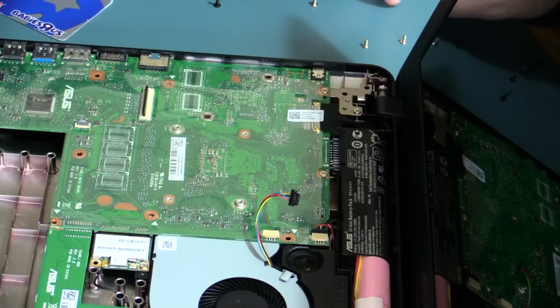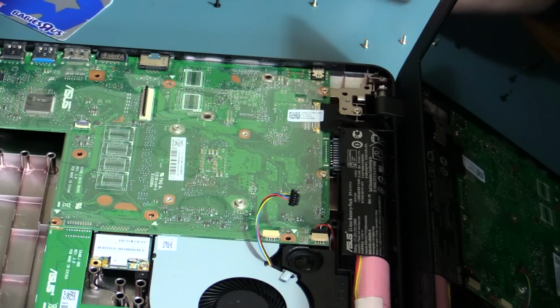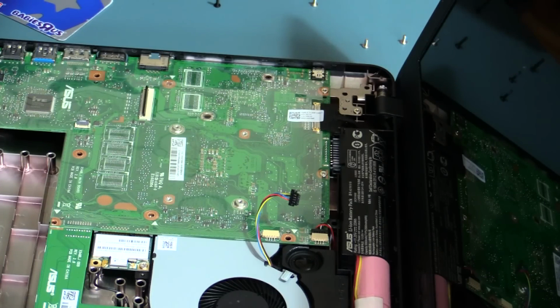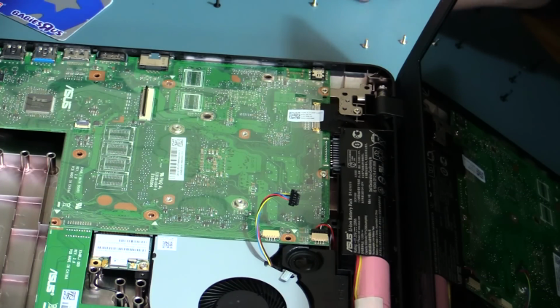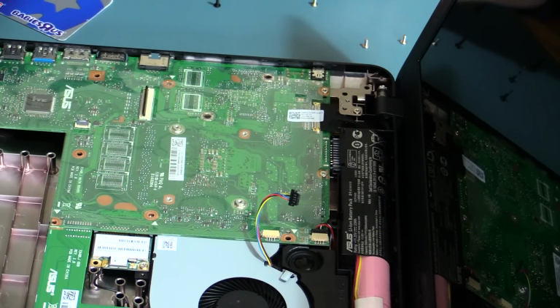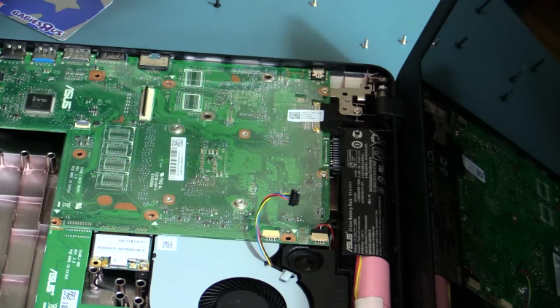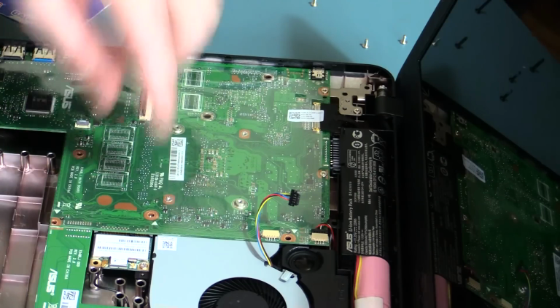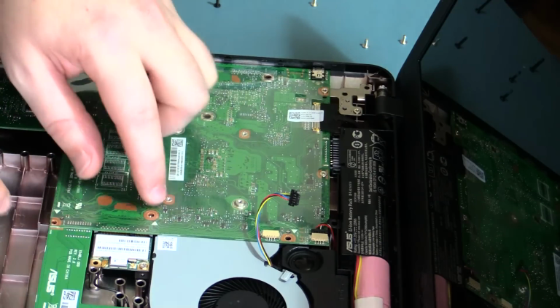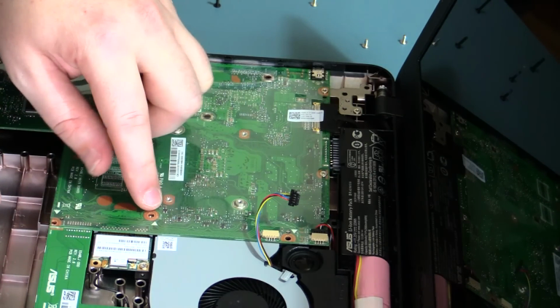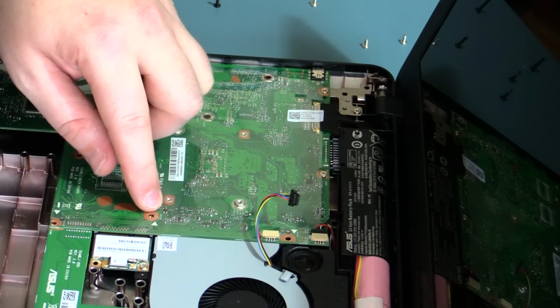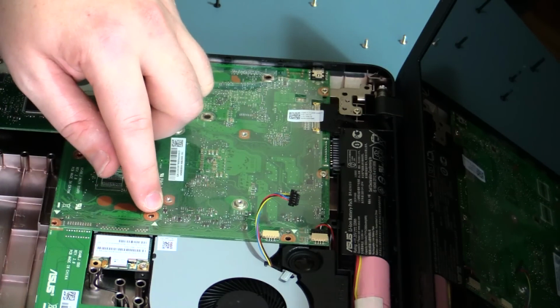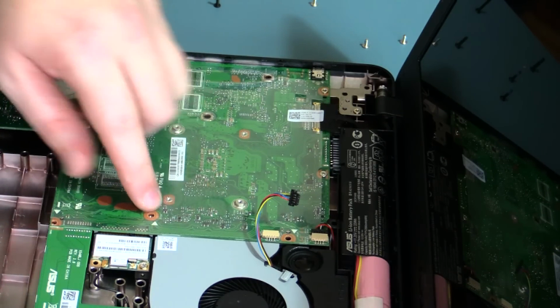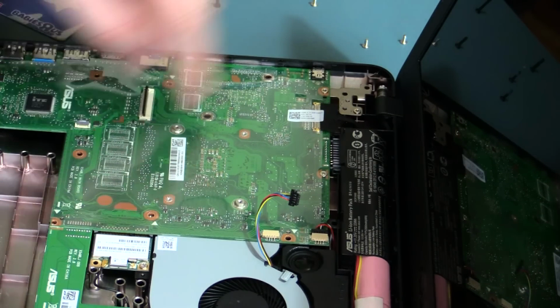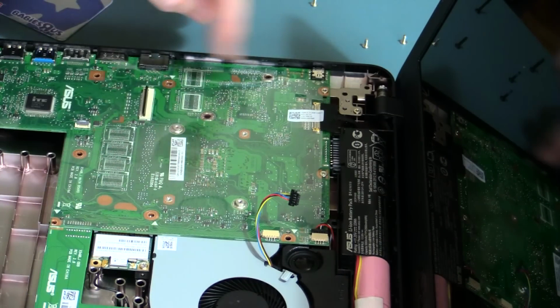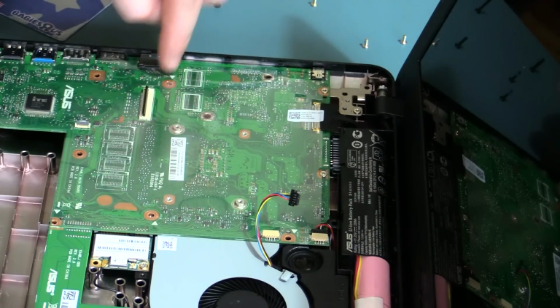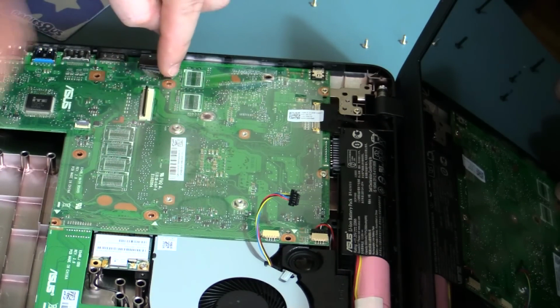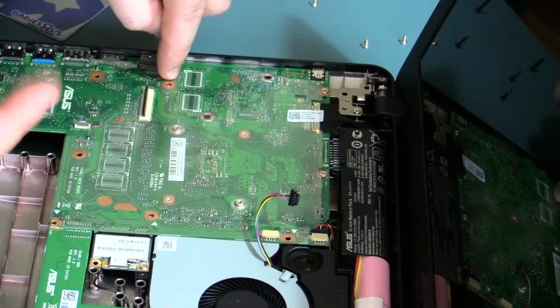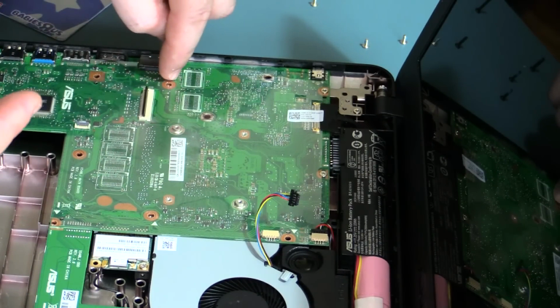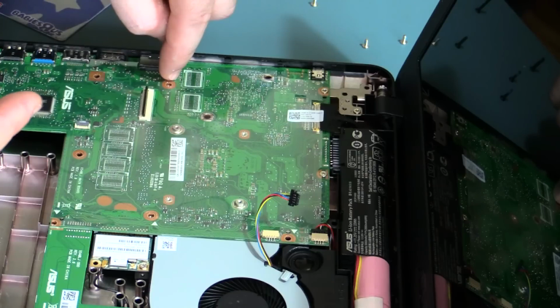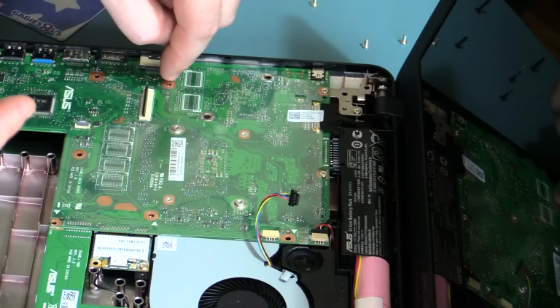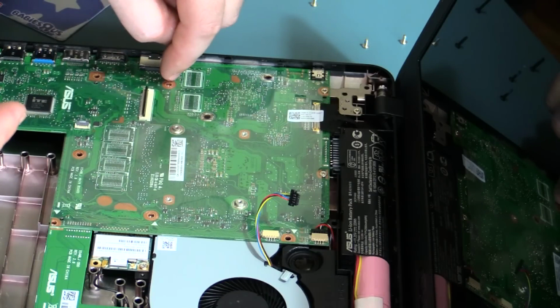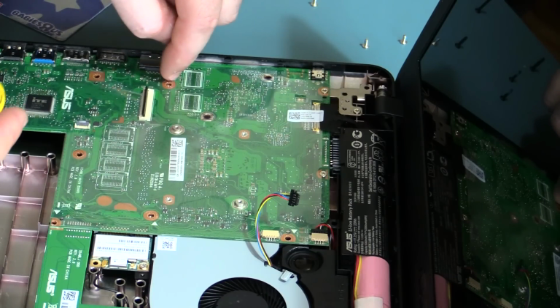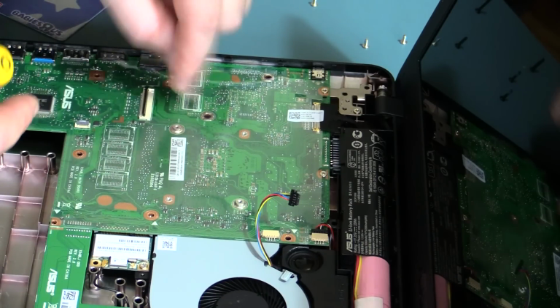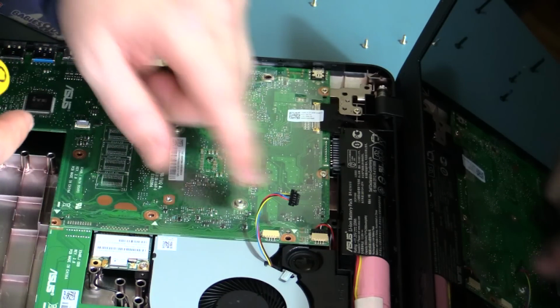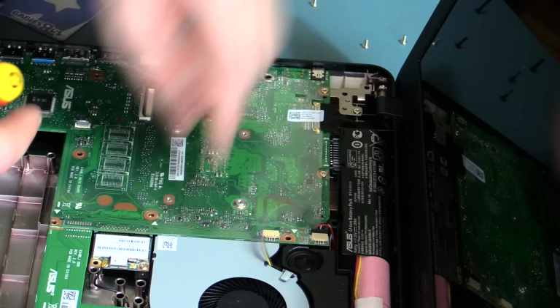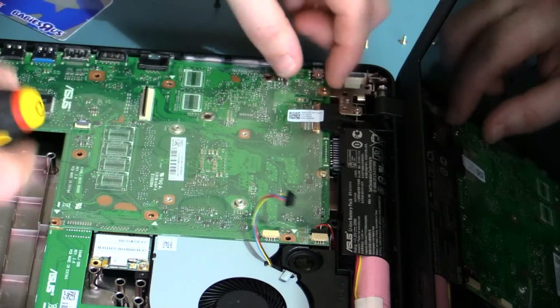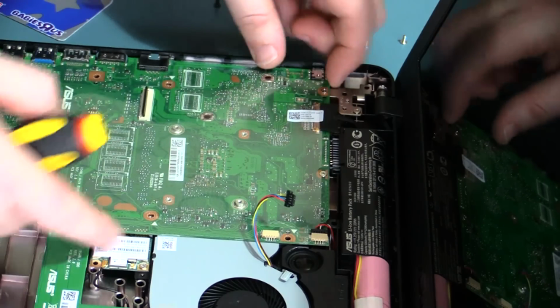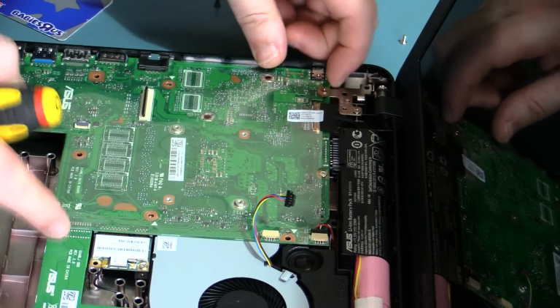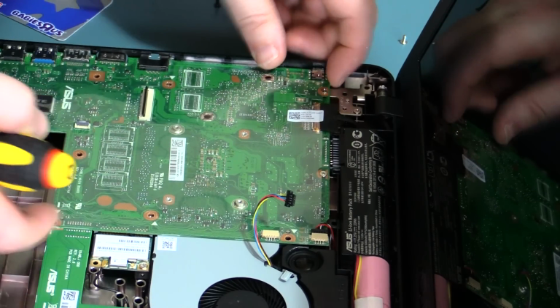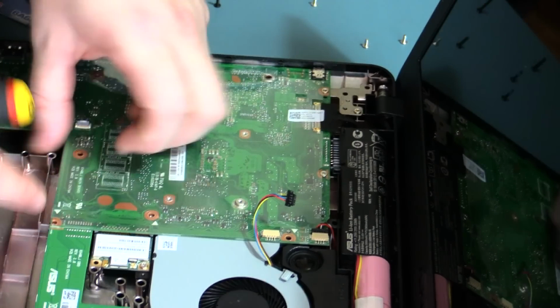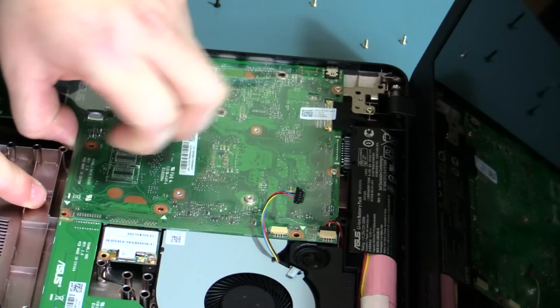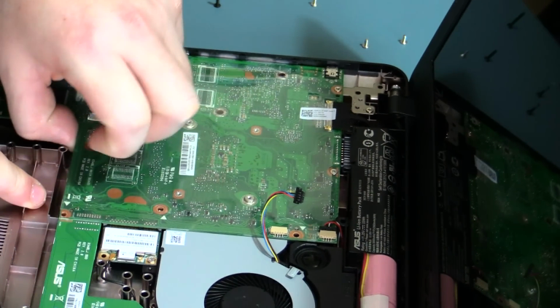You might have noticed there are actually tiny little arrows on the board — every time you need to remove a screw to get down to the next level, there are tiny little arrows at most of the points to roughly guide you.